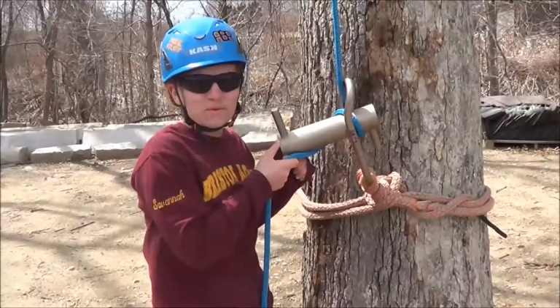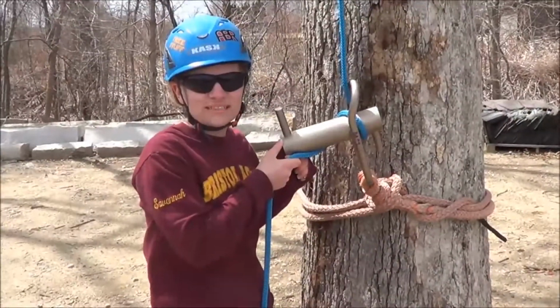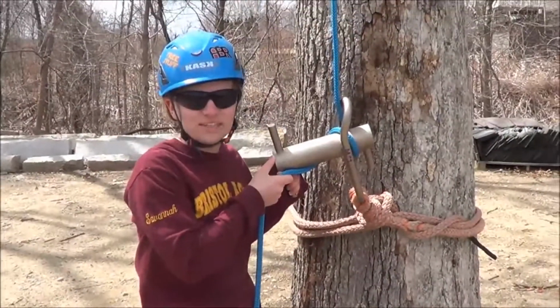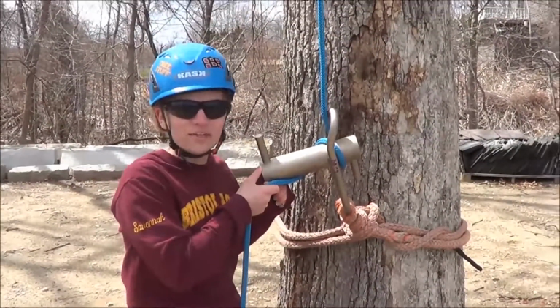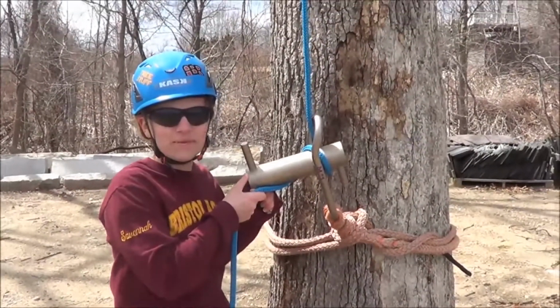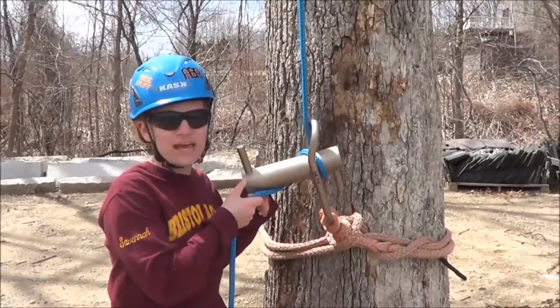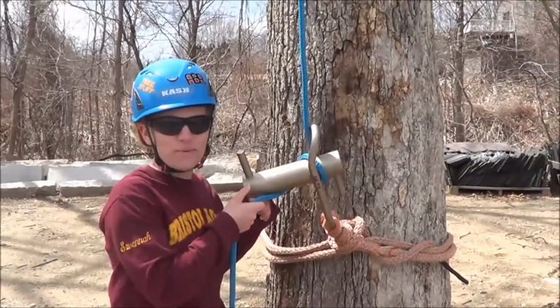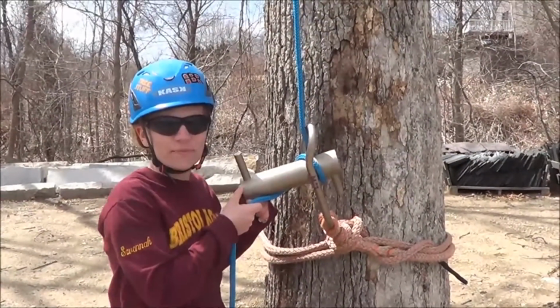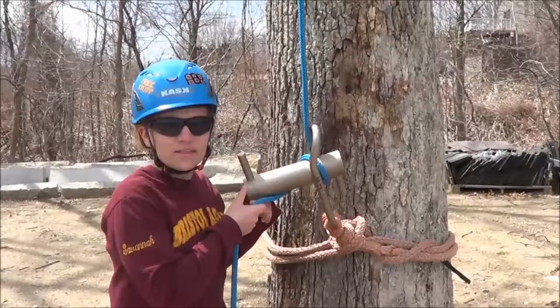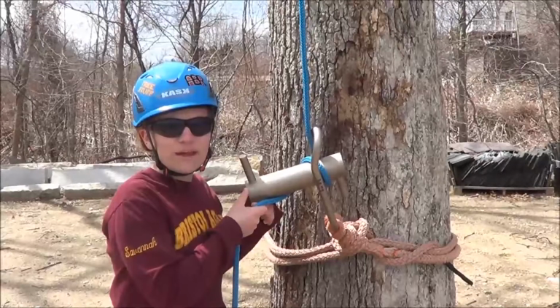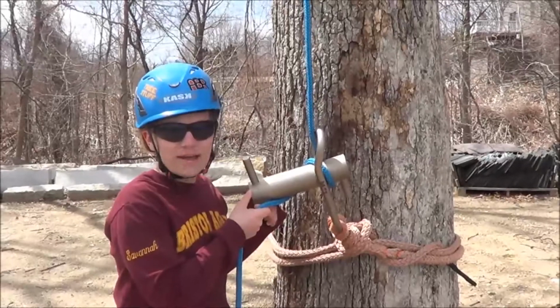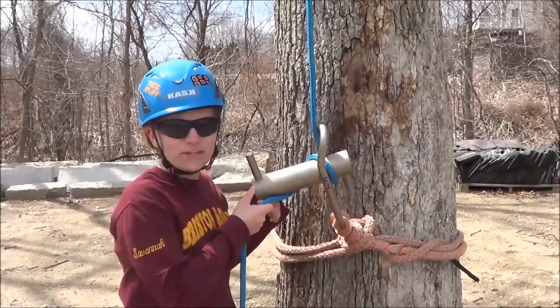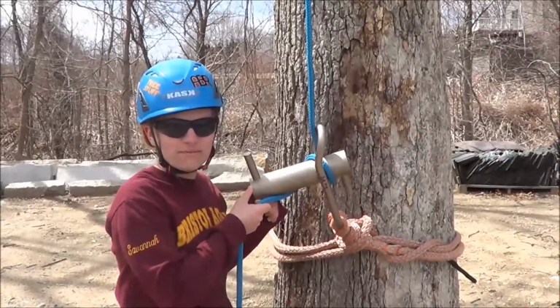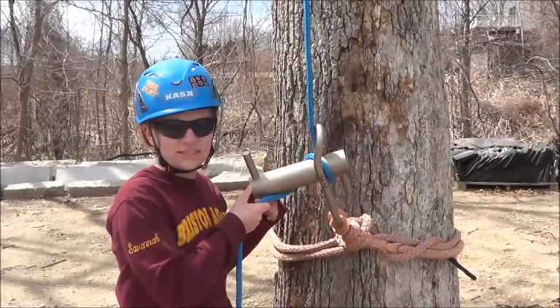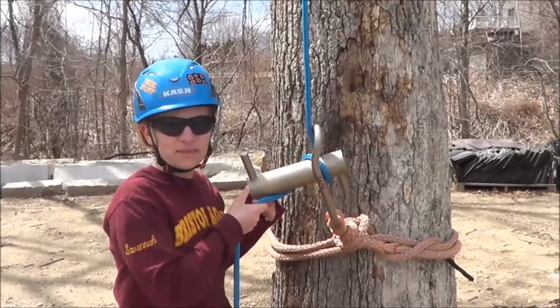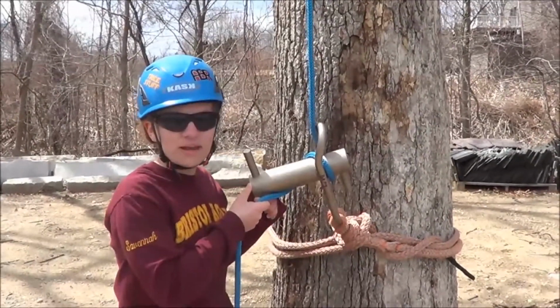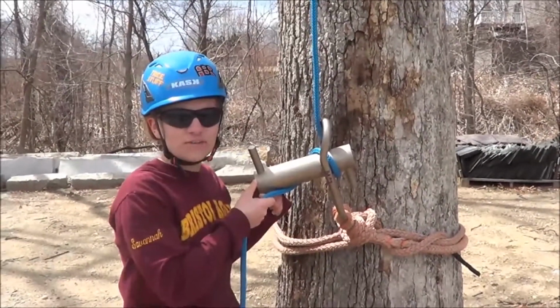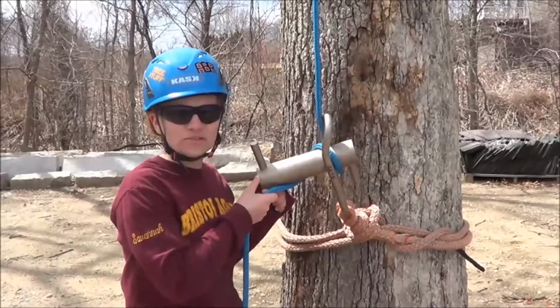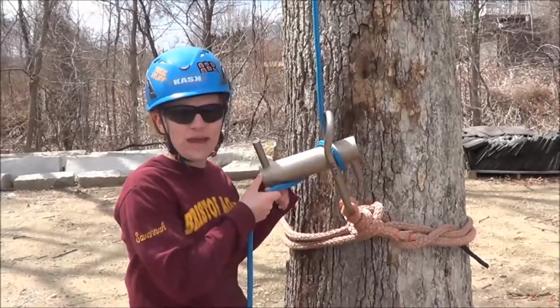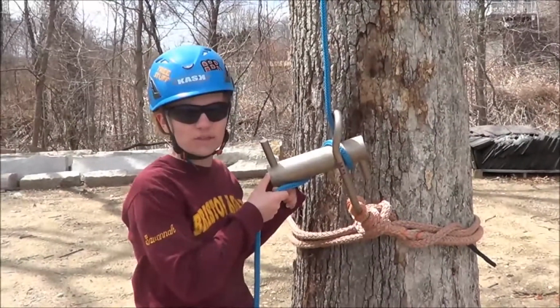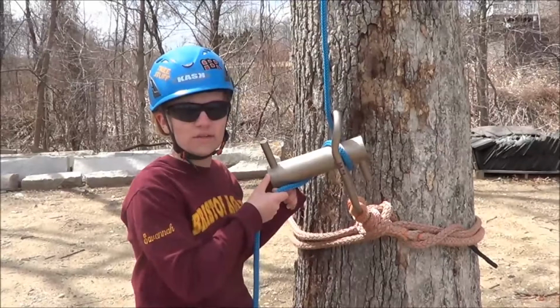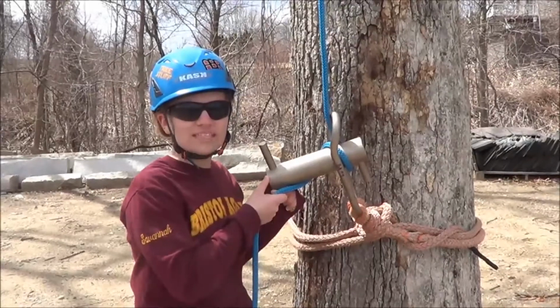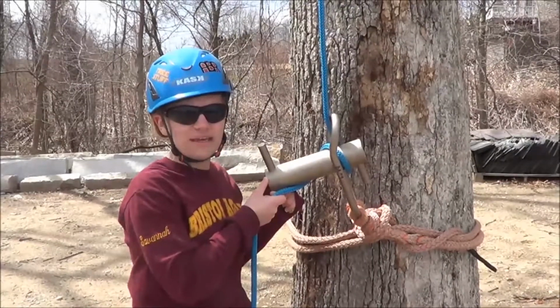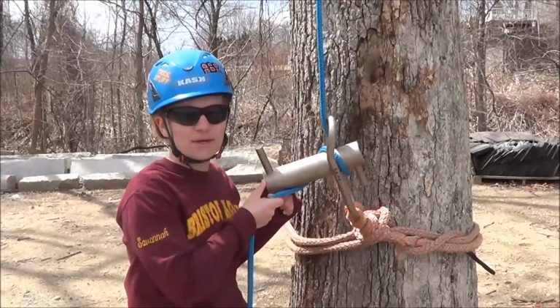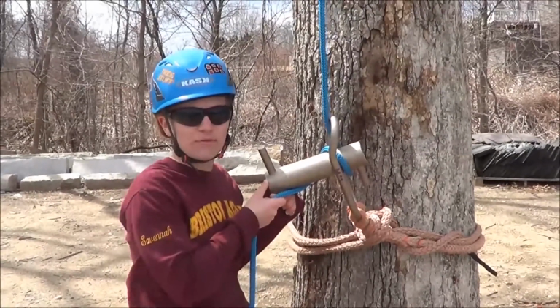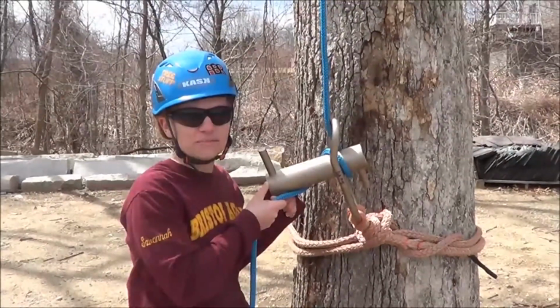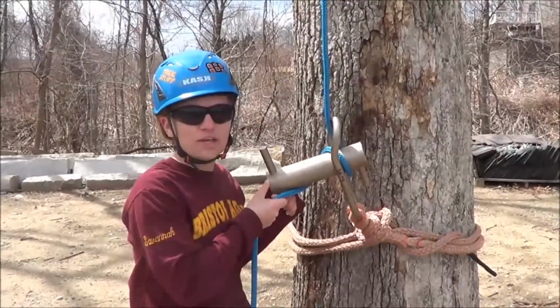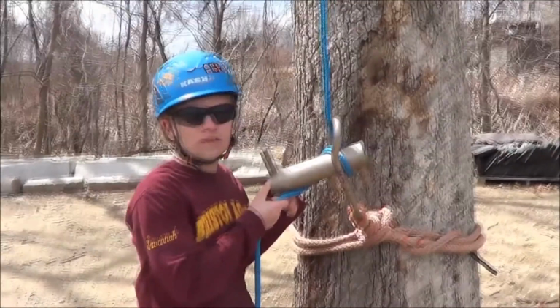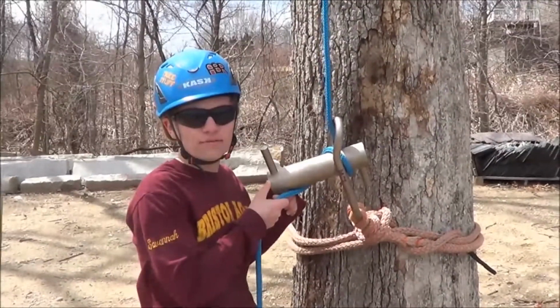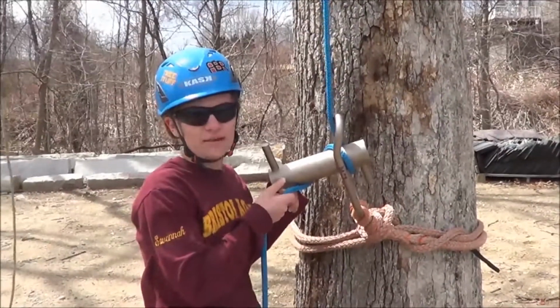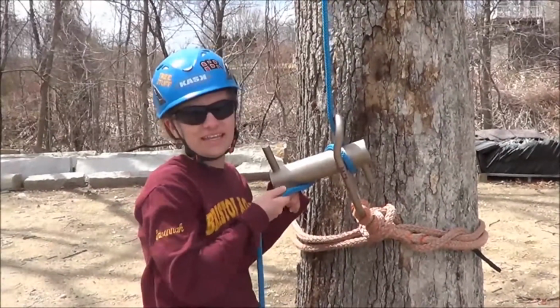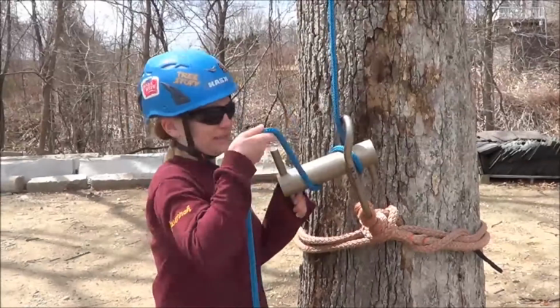Once the system is tensioned, you wrap the rigging line around the barrel. The more wraps you add, the more friction you have over the system. The amount of friction affects the control you have over the load. With this size limb, I'm going to put three wraps. You can lock off the rigging line by tying it like a cleat.